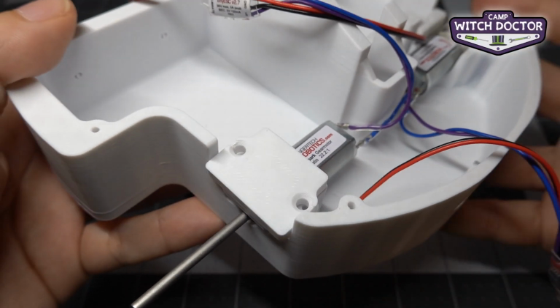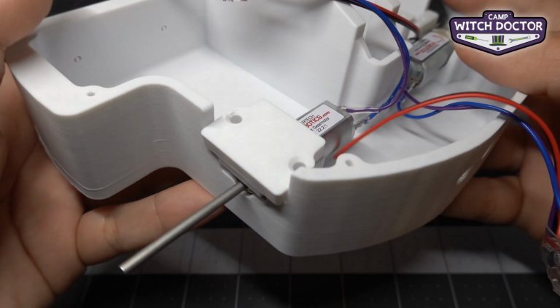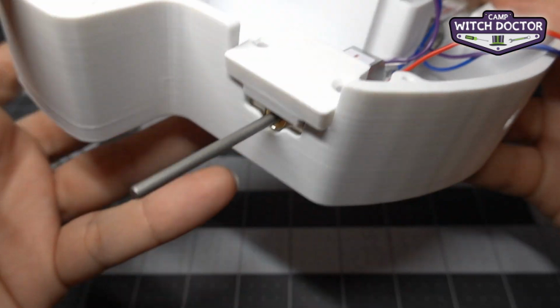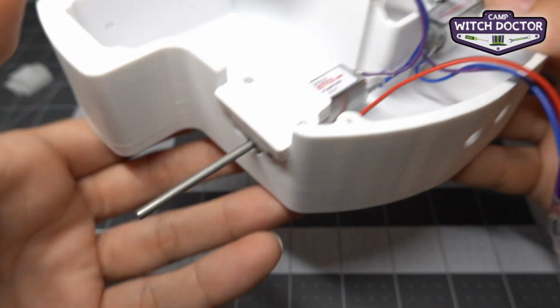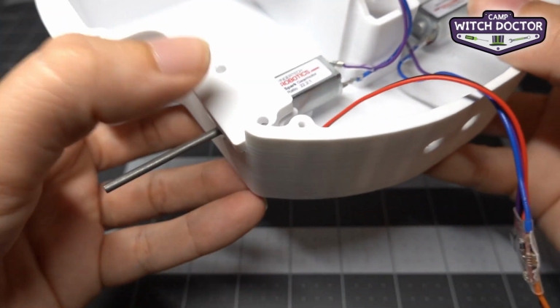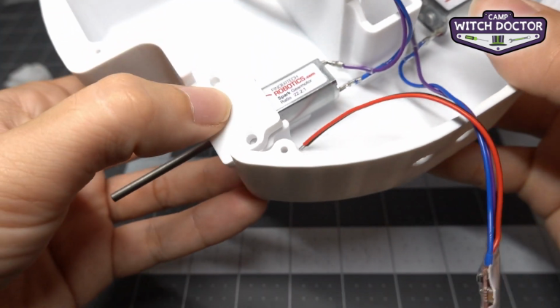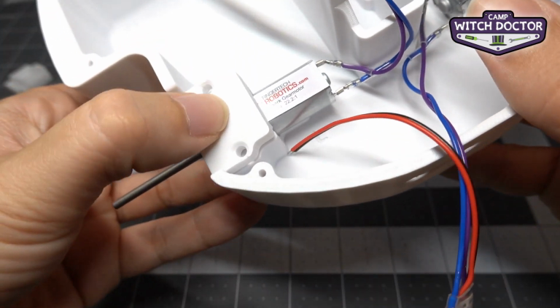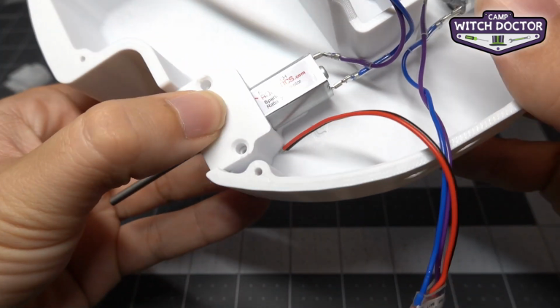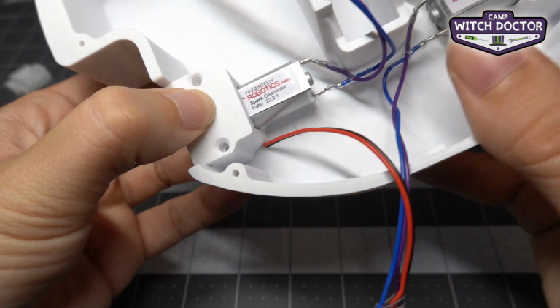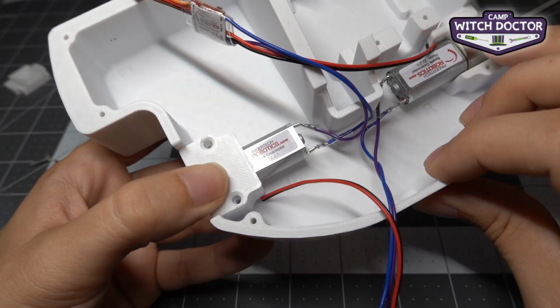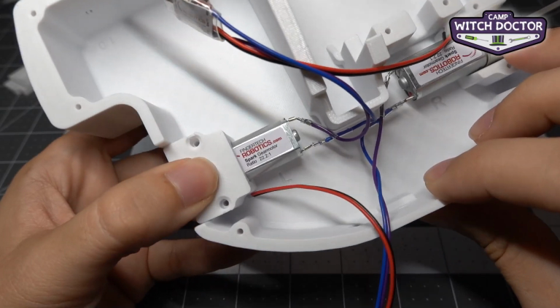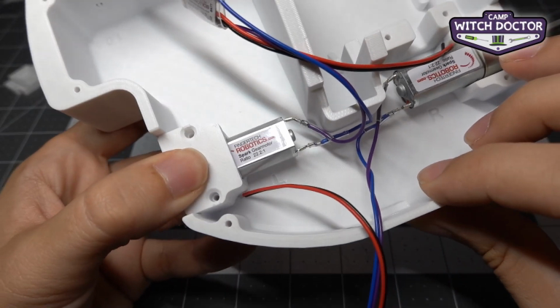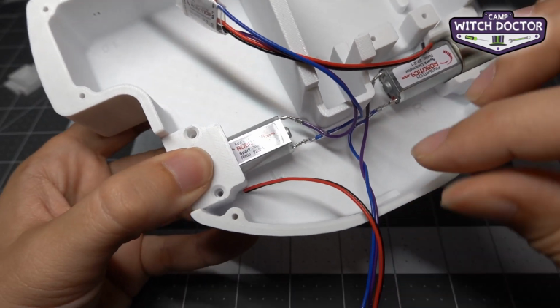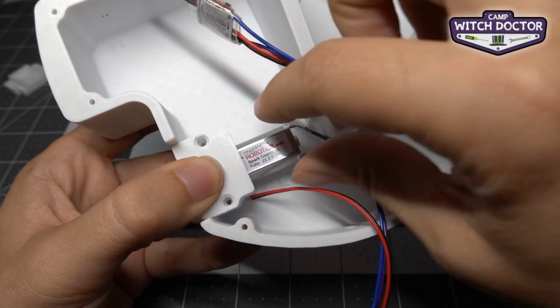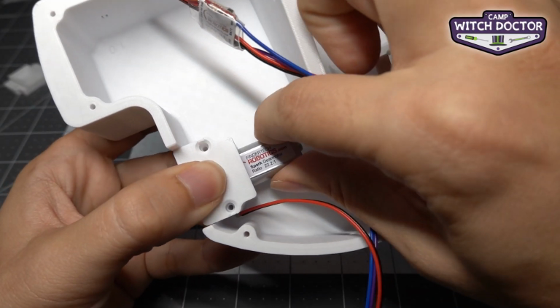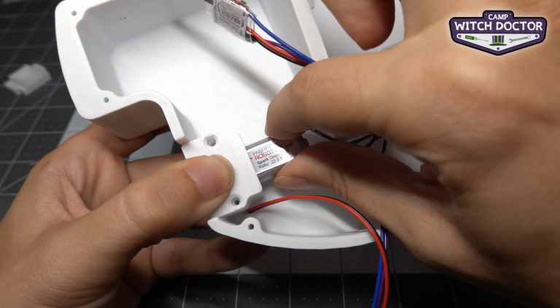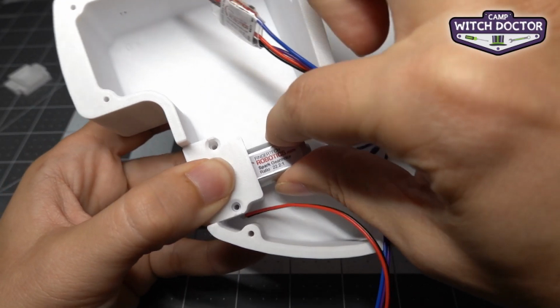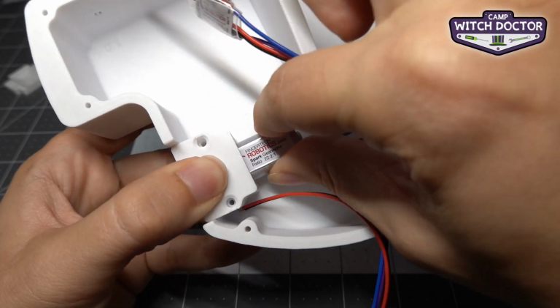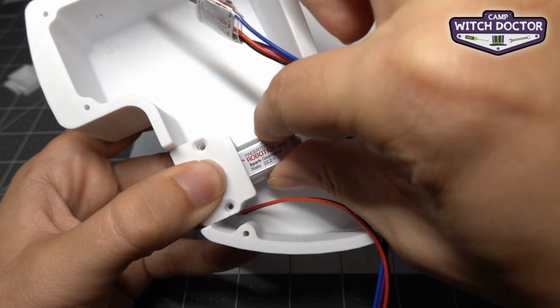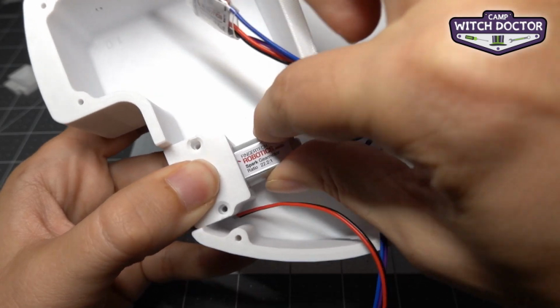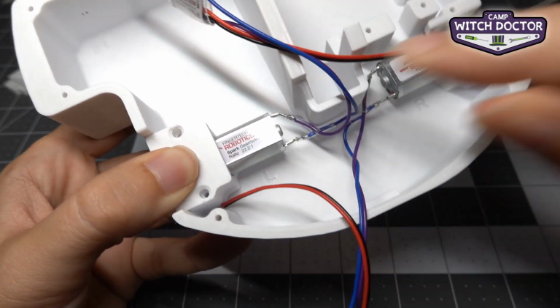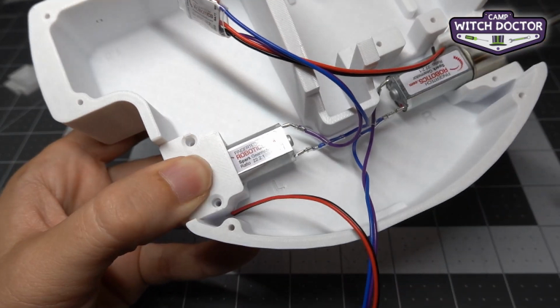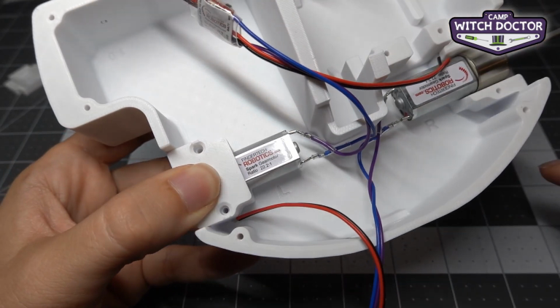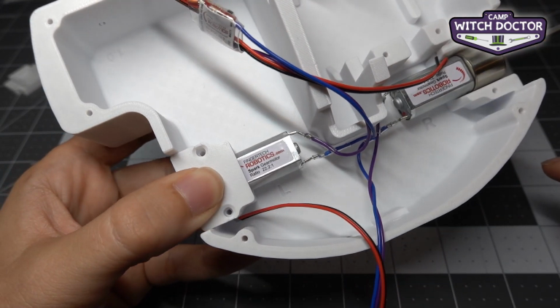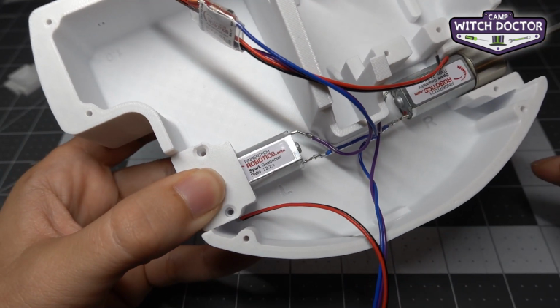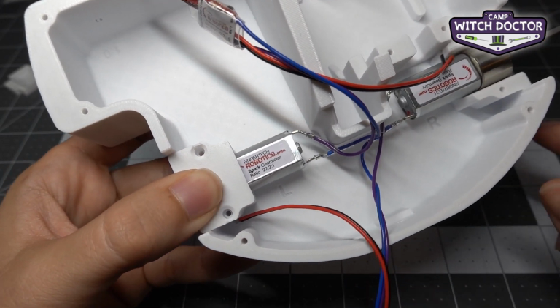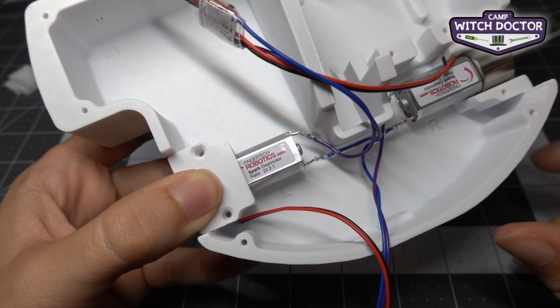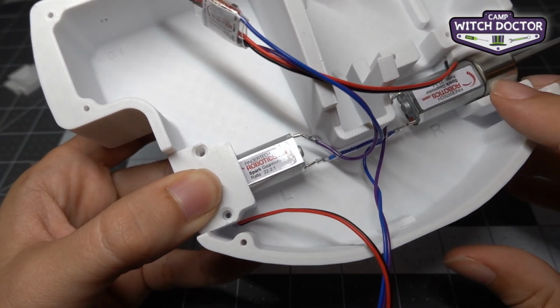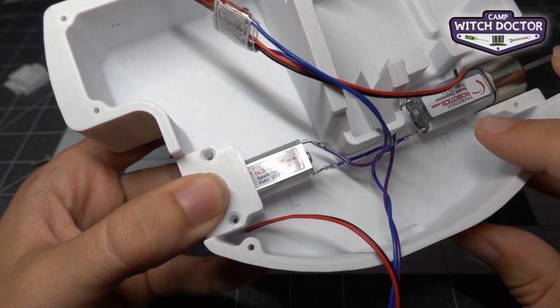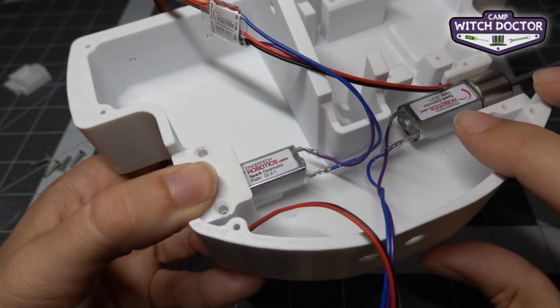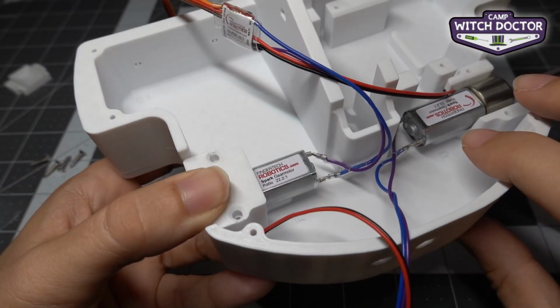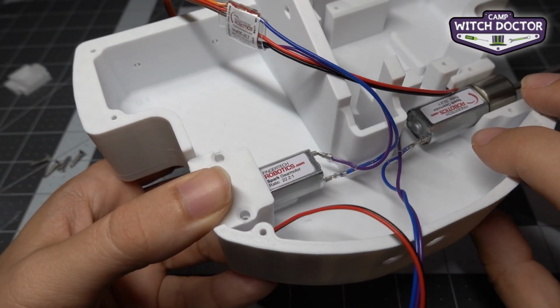Just like that, and you'll see that if you just hold your finger on it and wiggle the motor it's pretty secure already. So let's go ahead and install the screws.